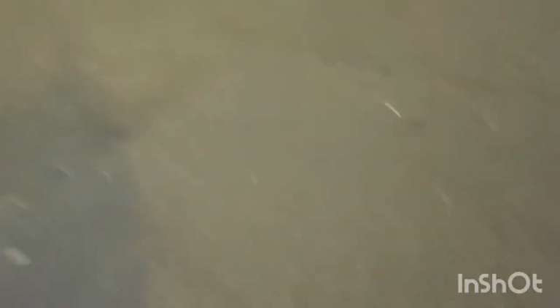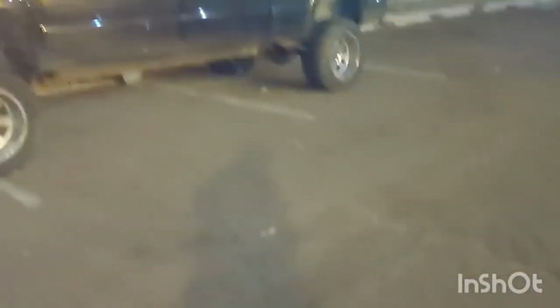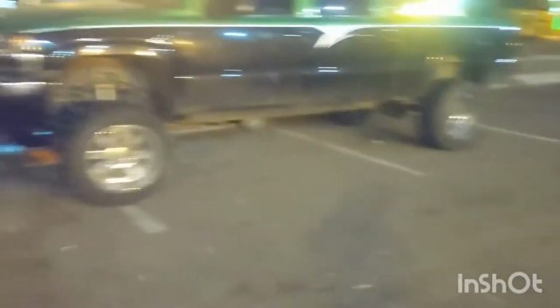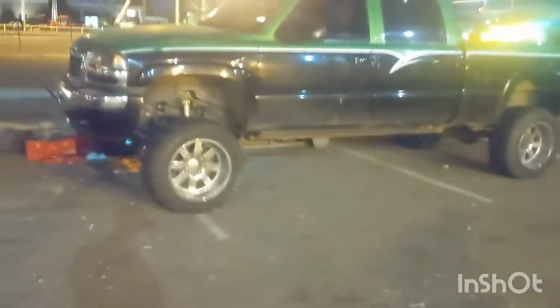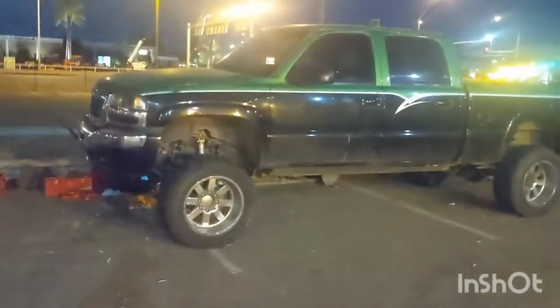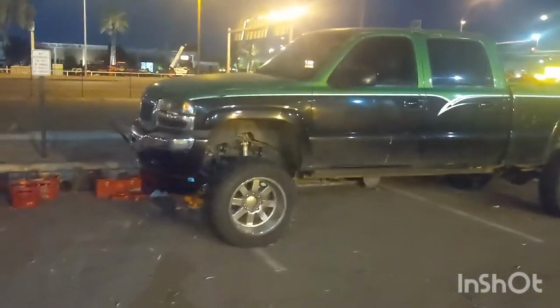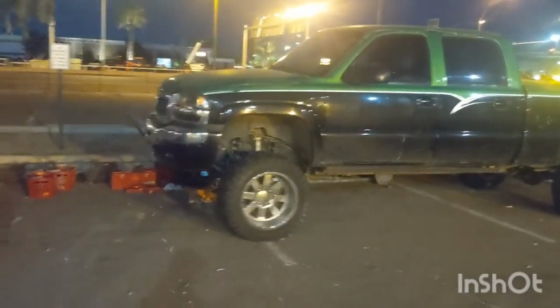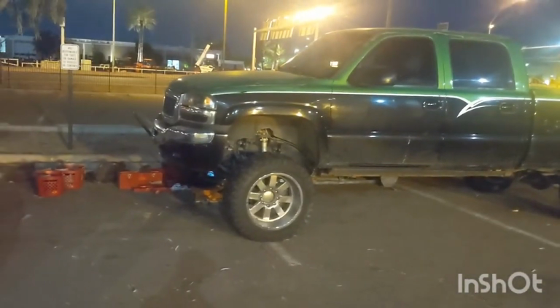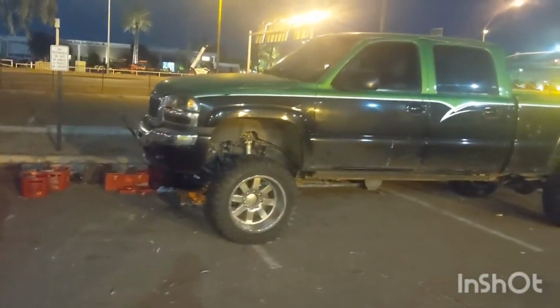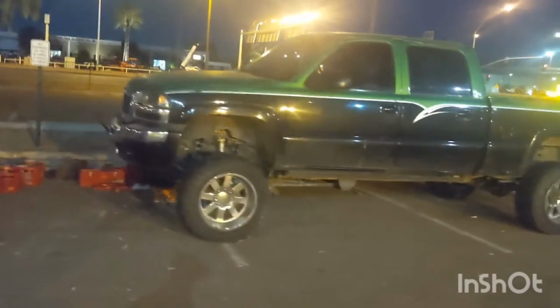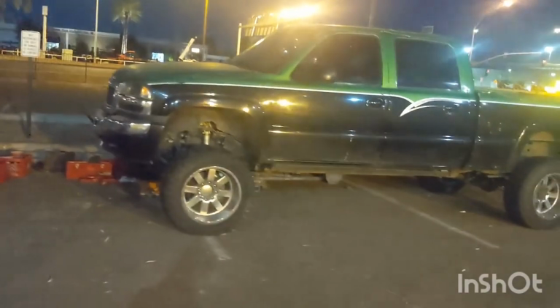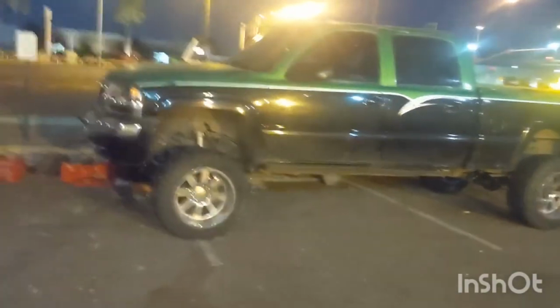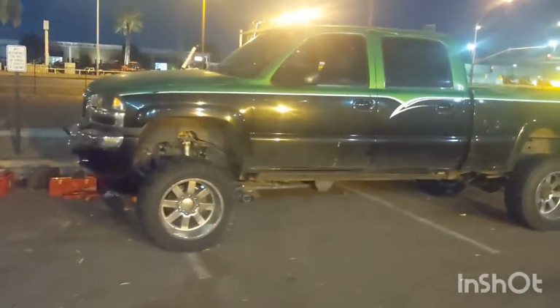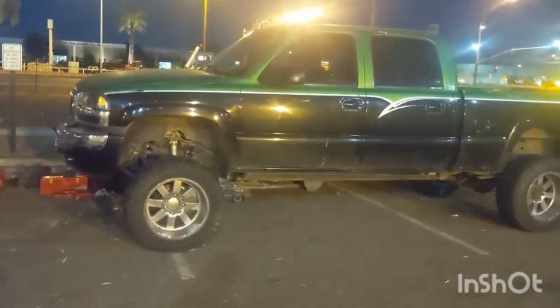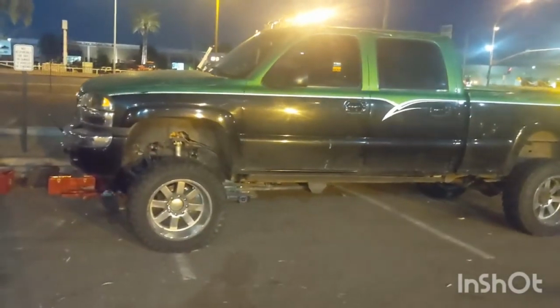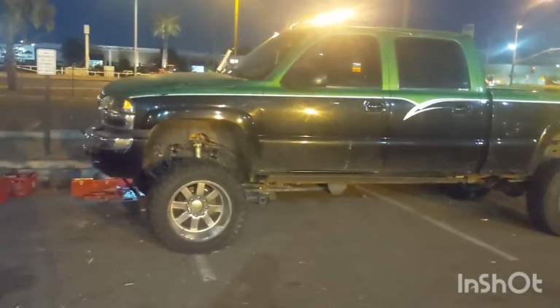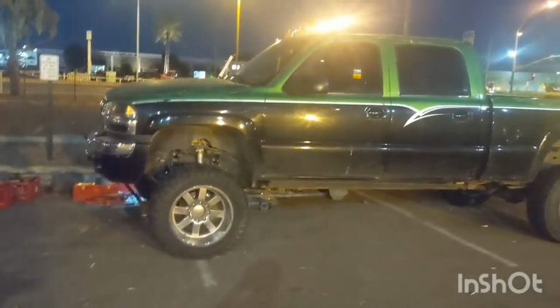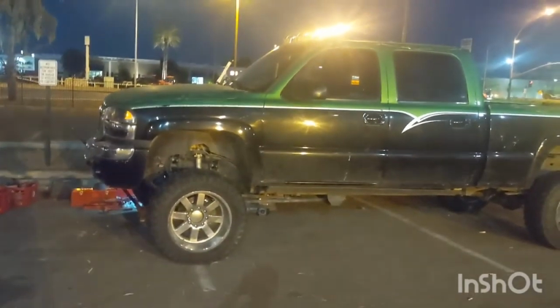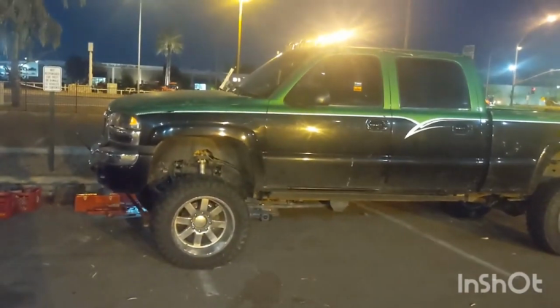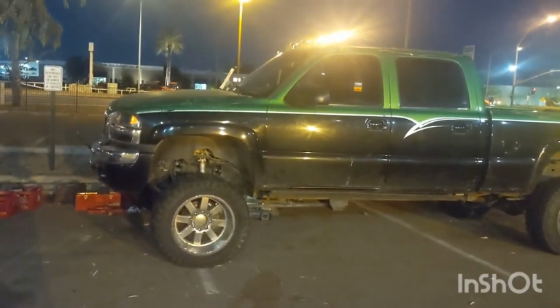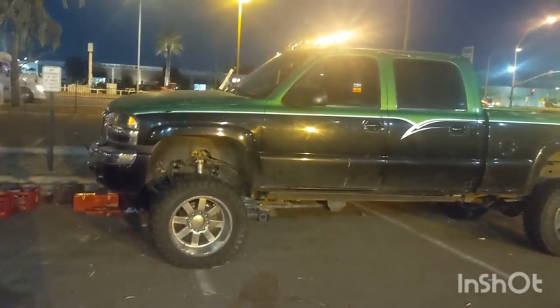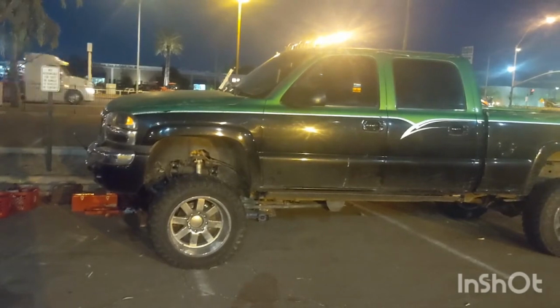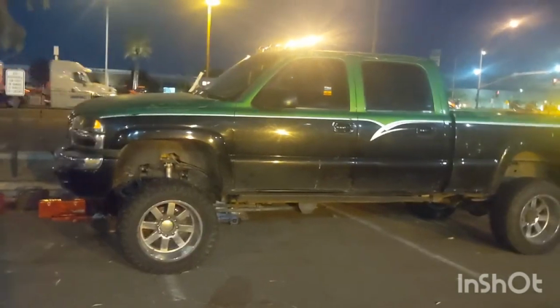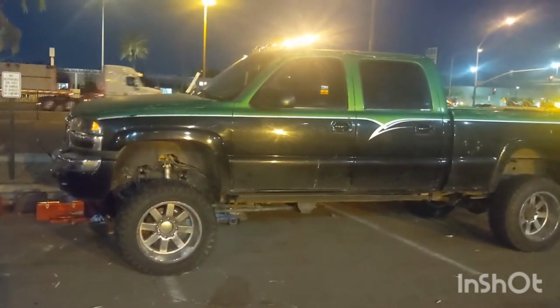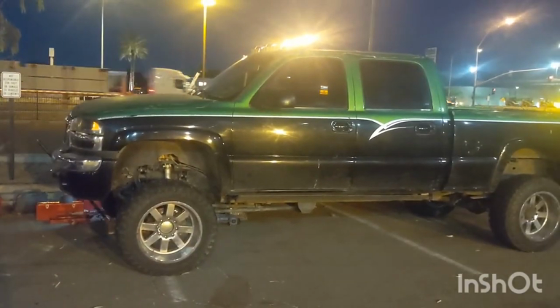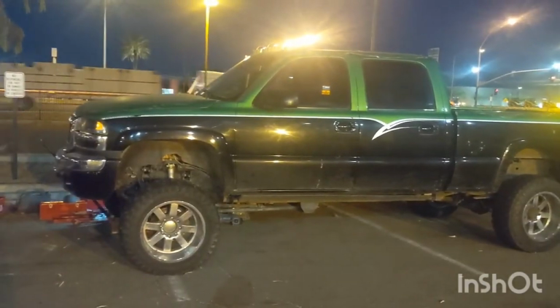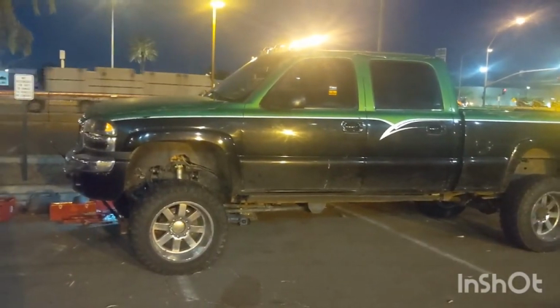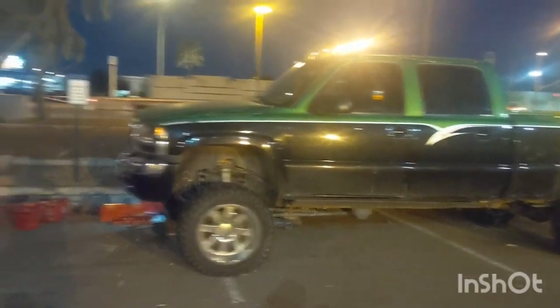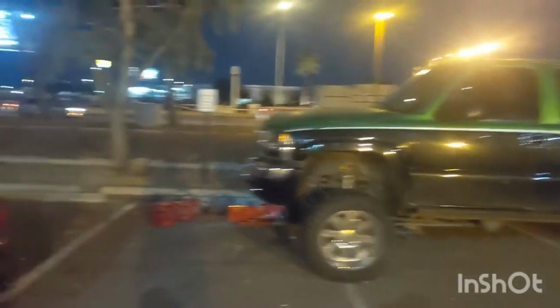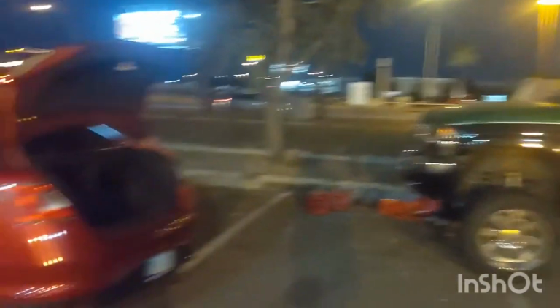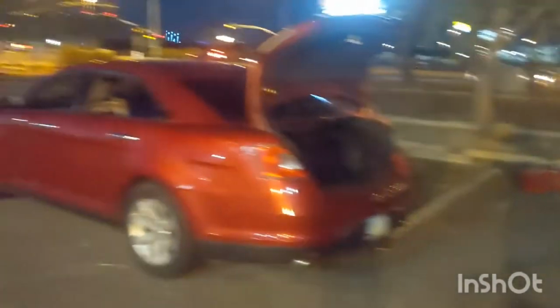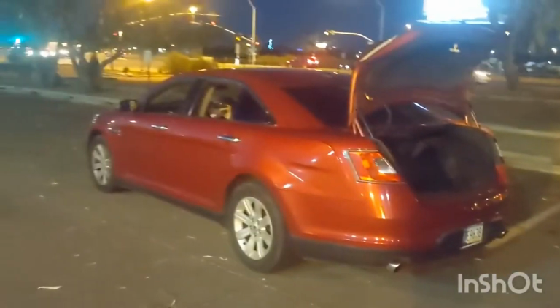Anyways, it's a good thing he called us because he was about 30 seconds away from his wheel just flying right off. It could have been a serious incident, but it wasn't — we came out and we got him going.